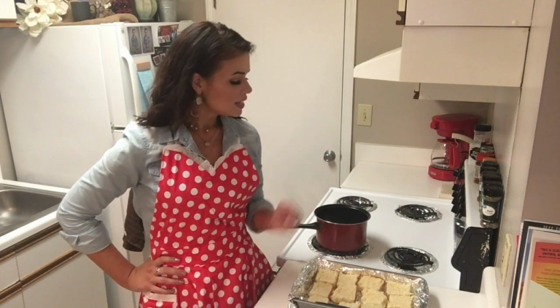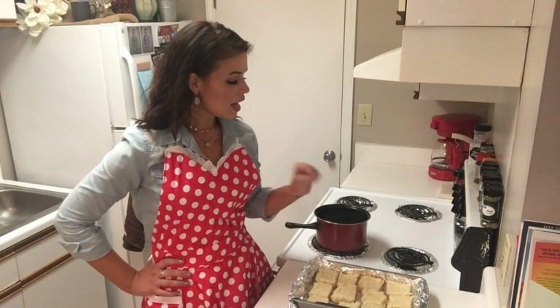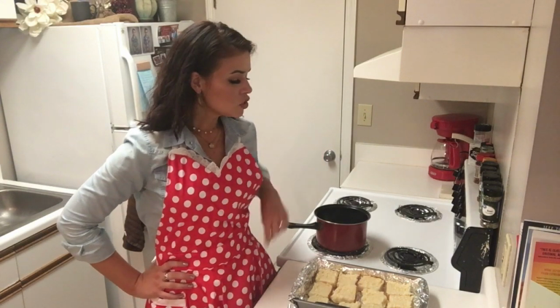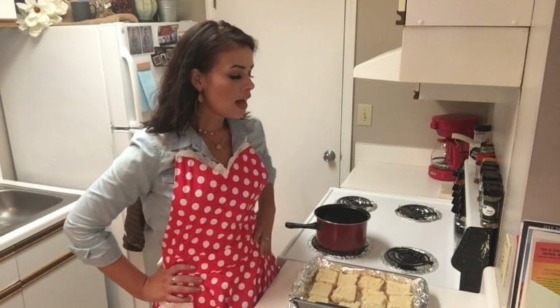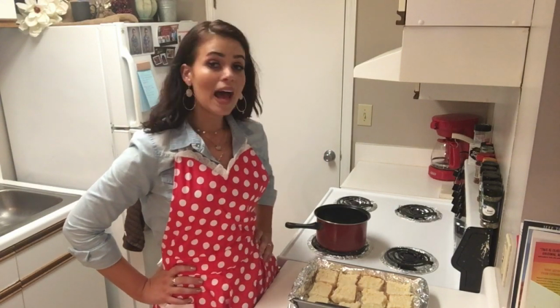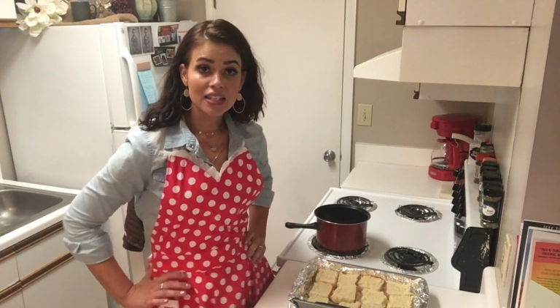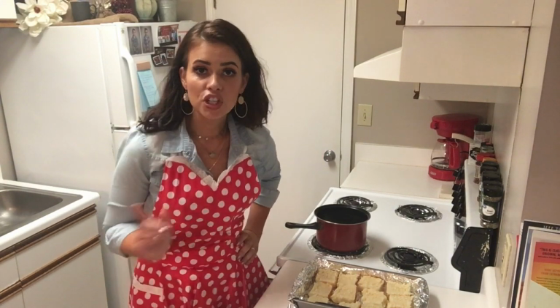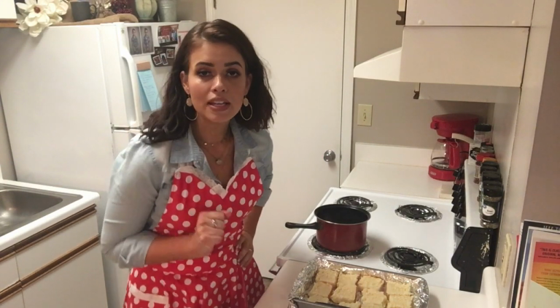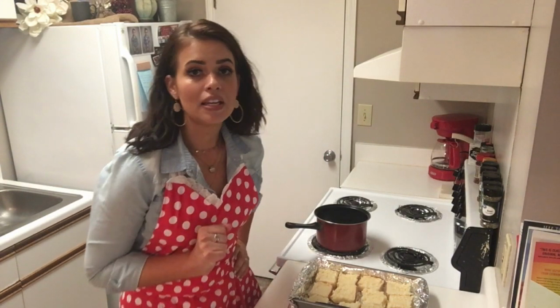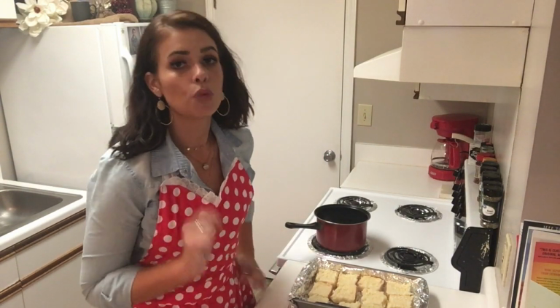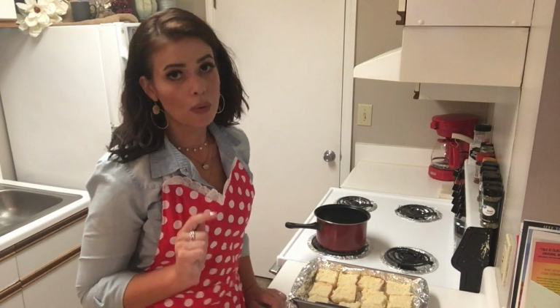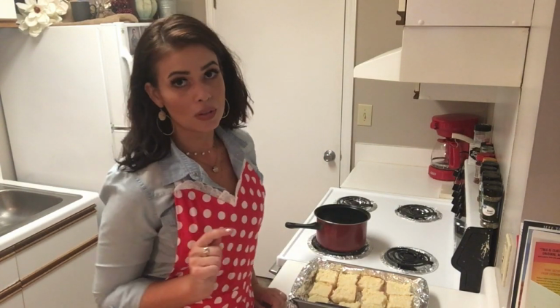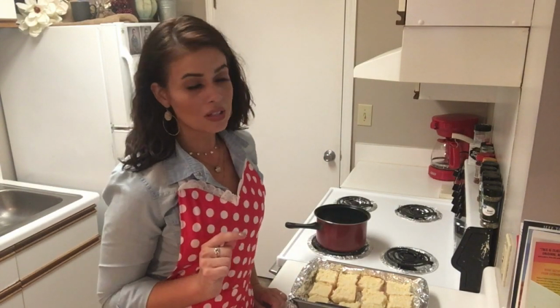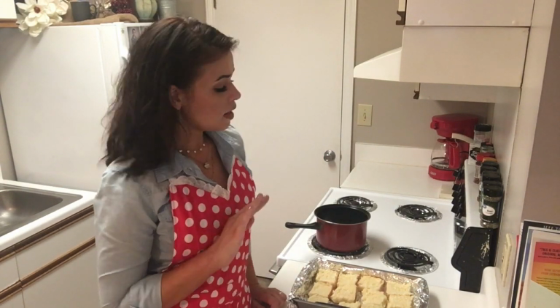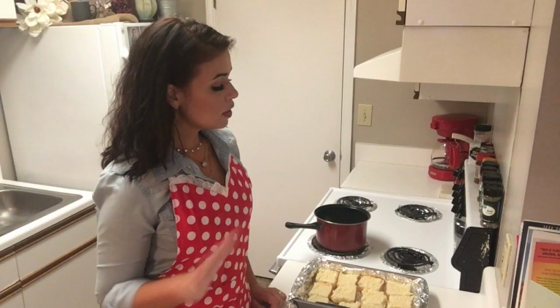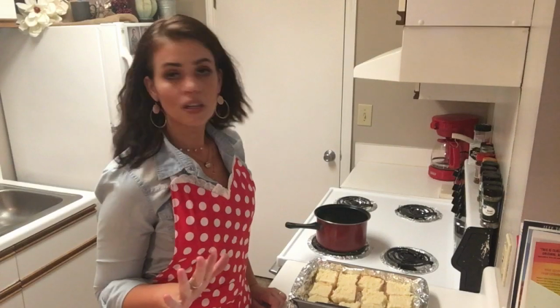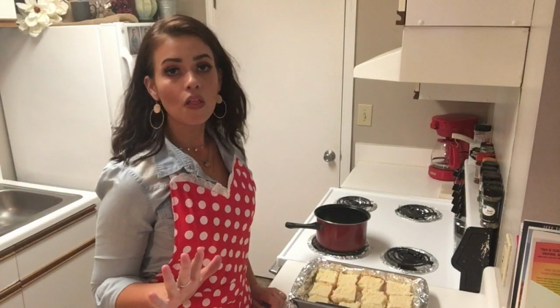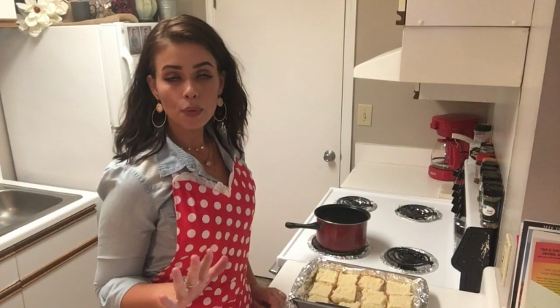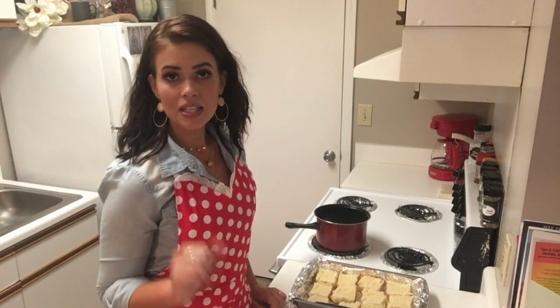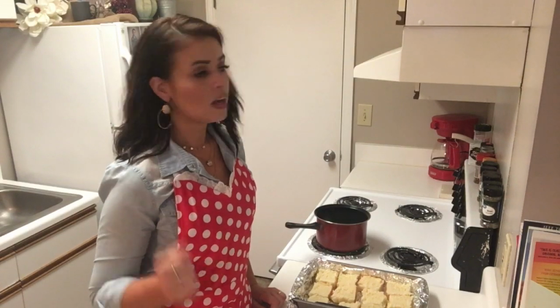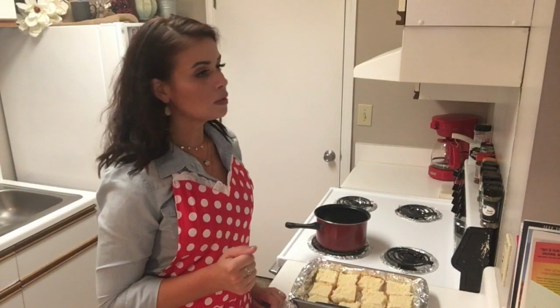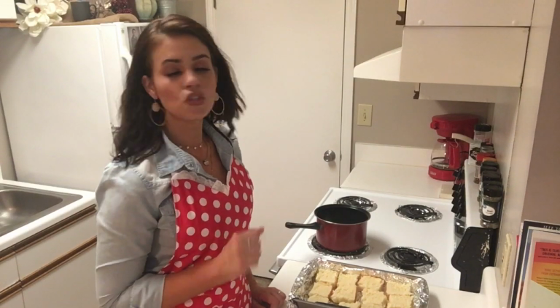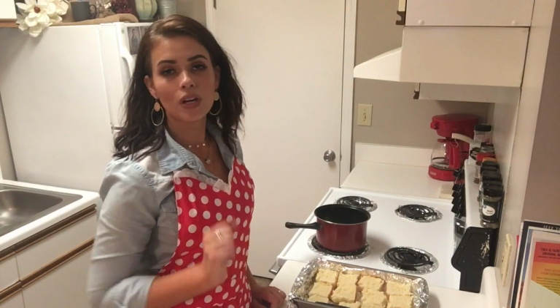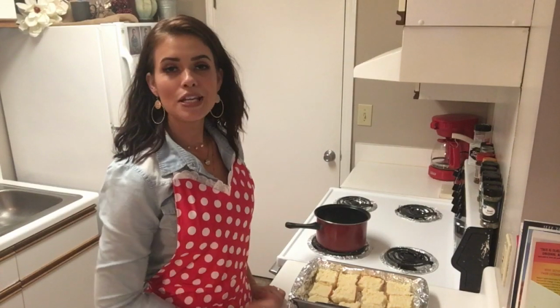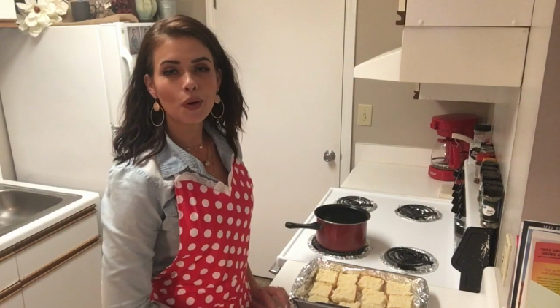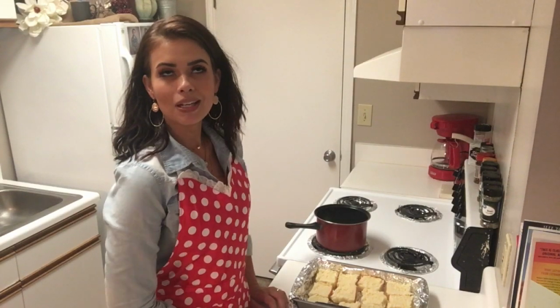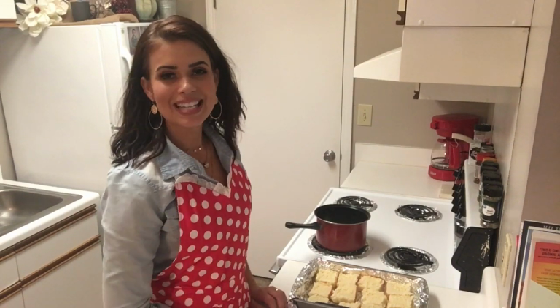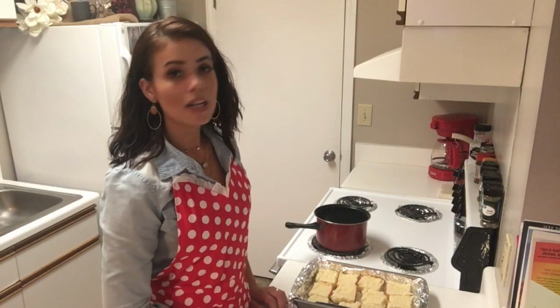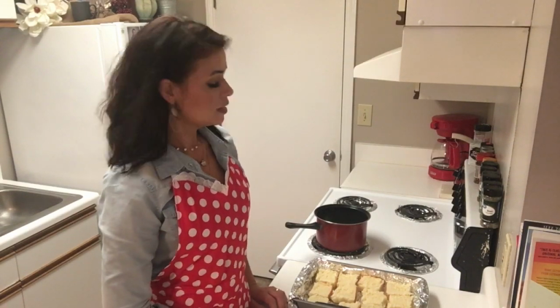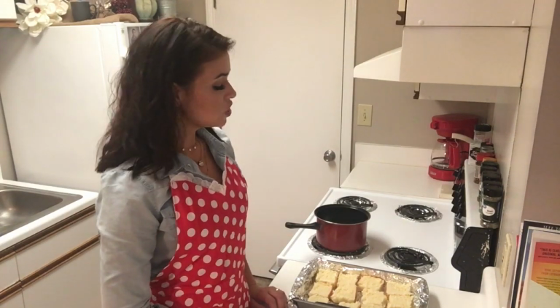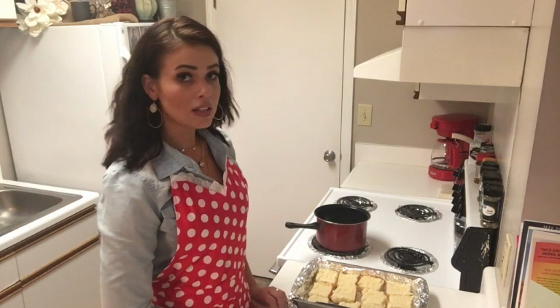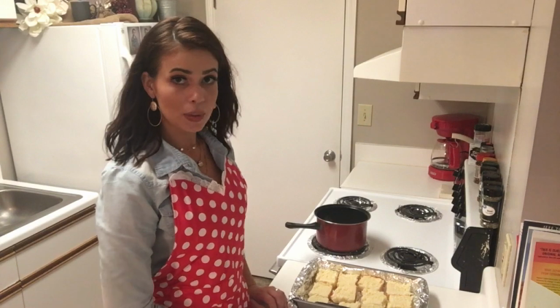Today, I'm going to show y'all how I fix chicken bacon ranch pull-apart rolls. Perfect on-the-go breakfast, on-the-go lunch, whatever you need them for, midnight snack — delicious. So let's do it.